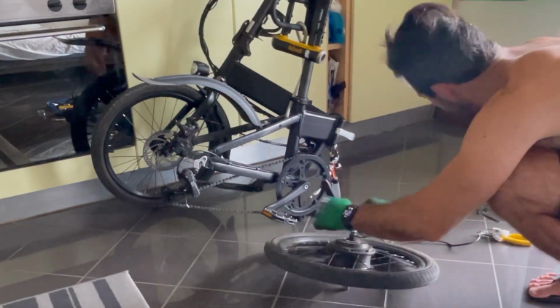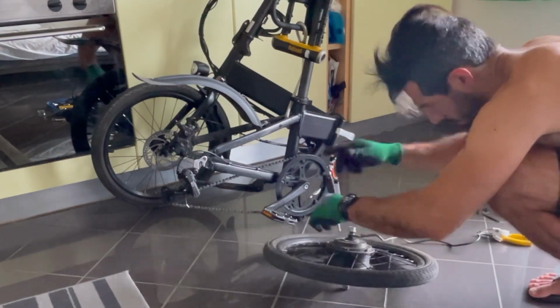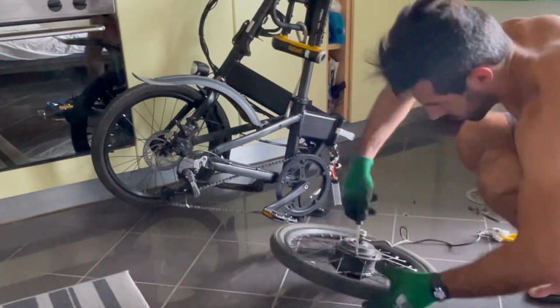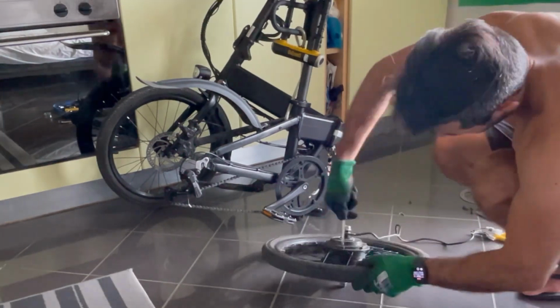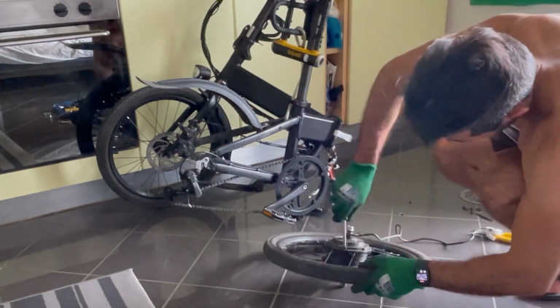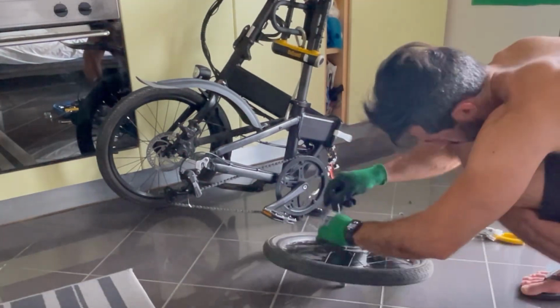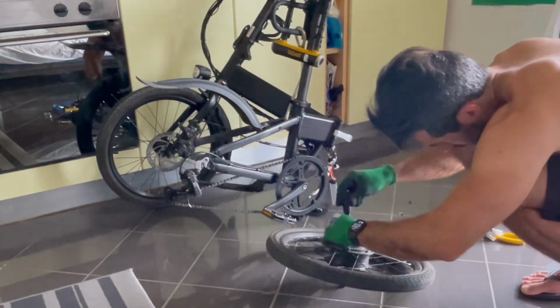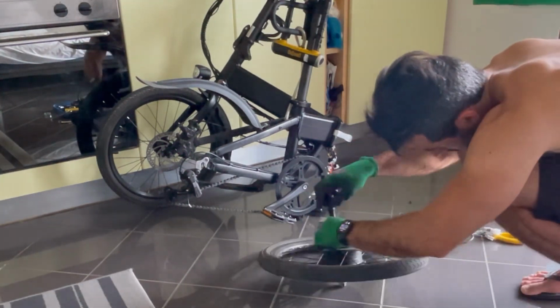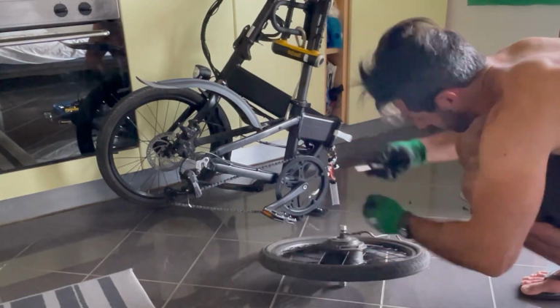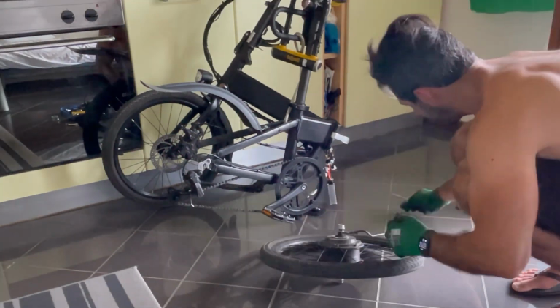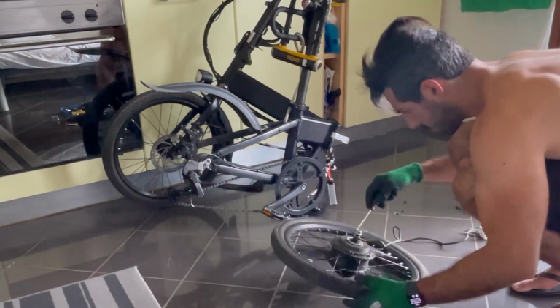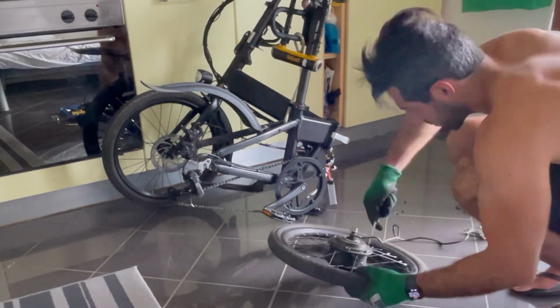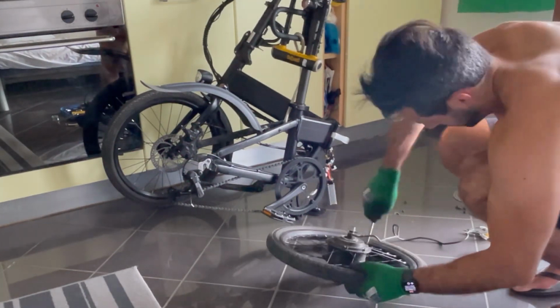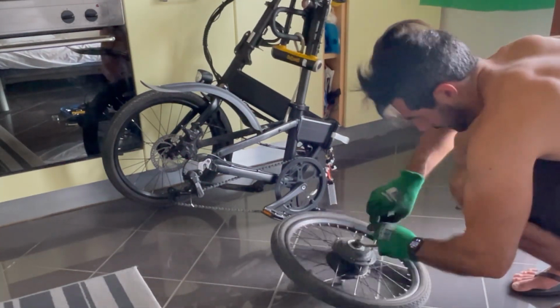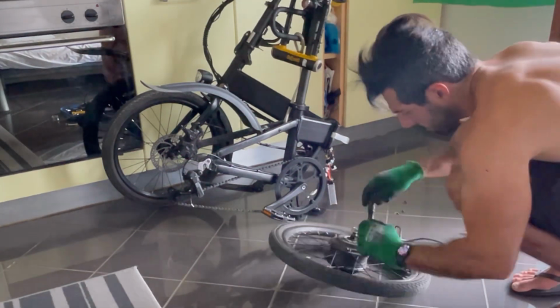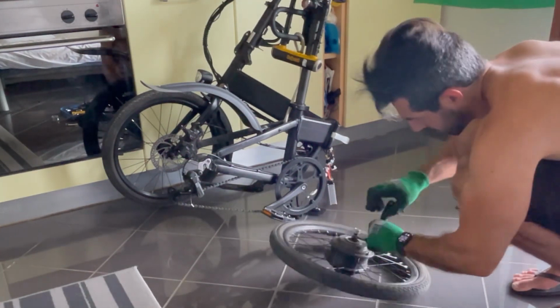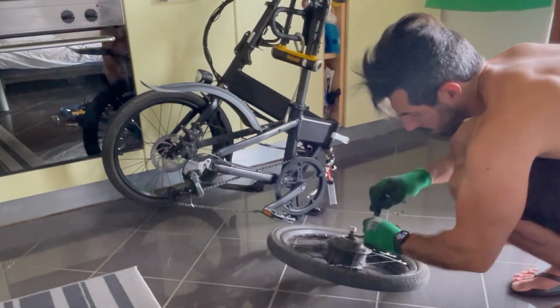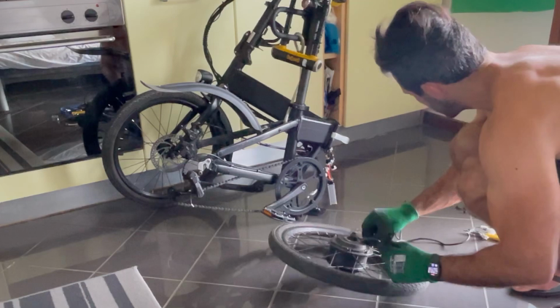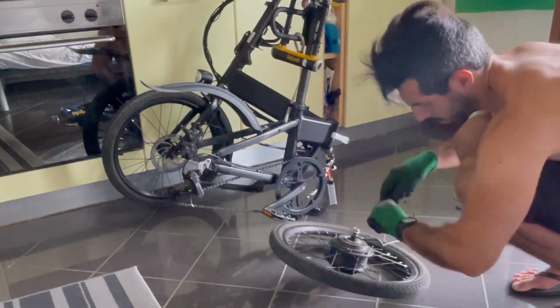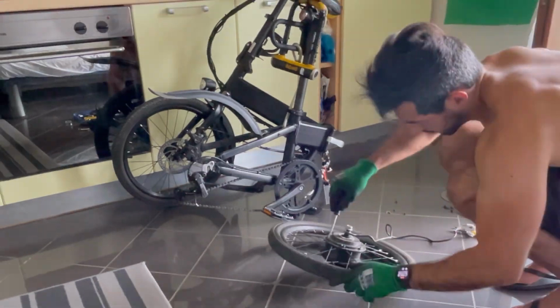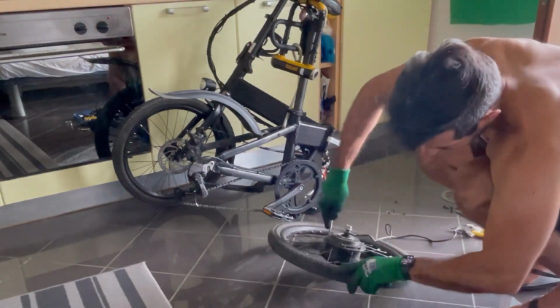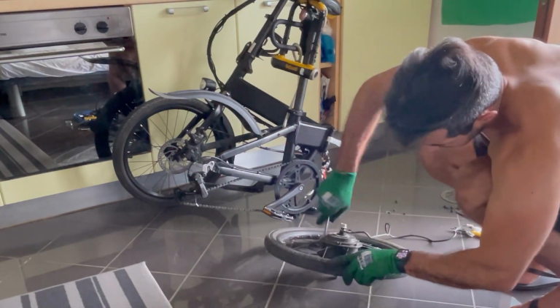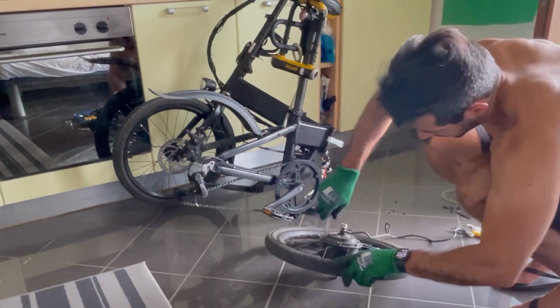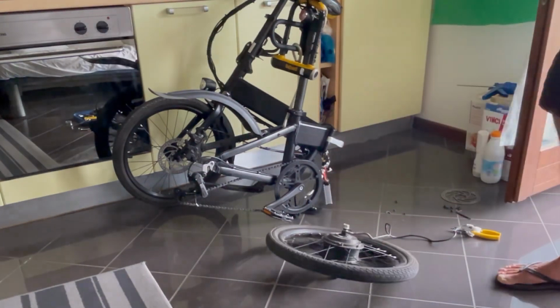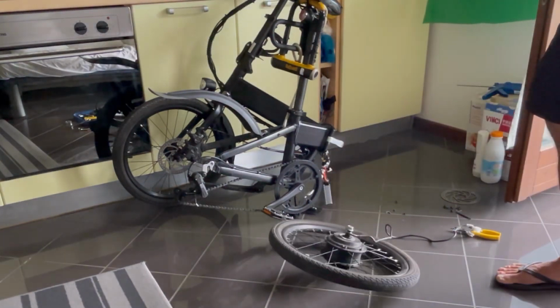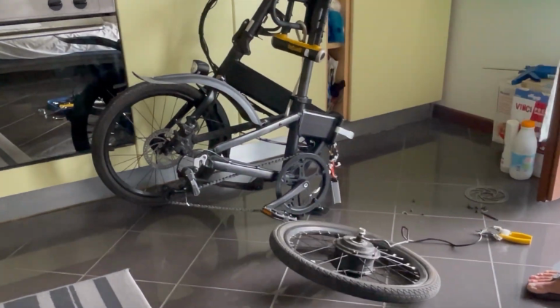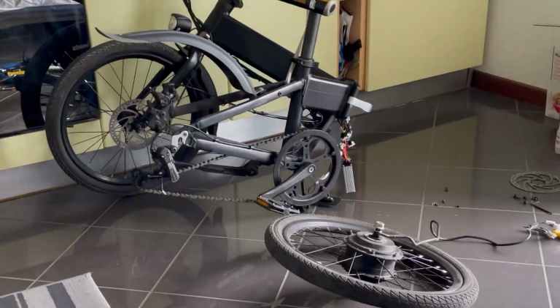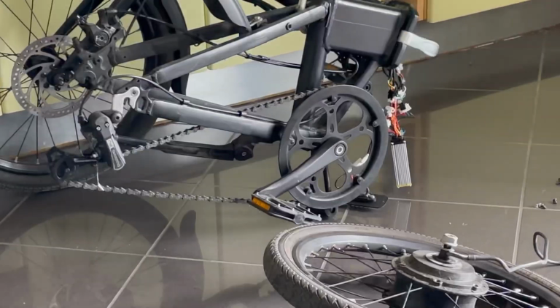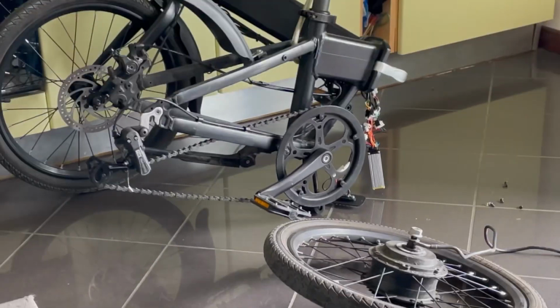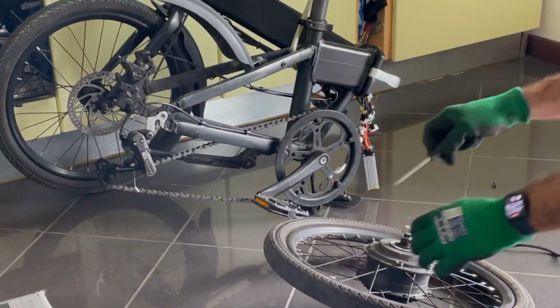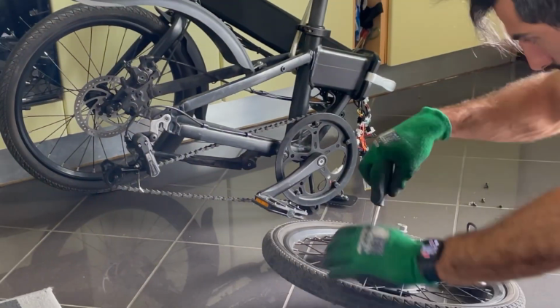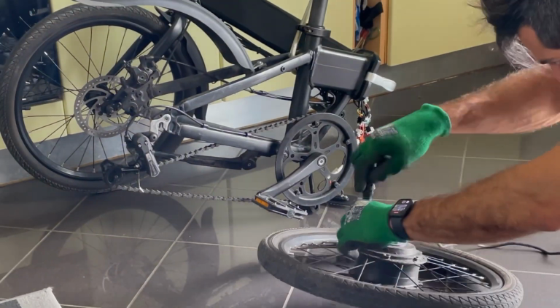Then we unscrew the hub and finally we'll be able to access the interior.